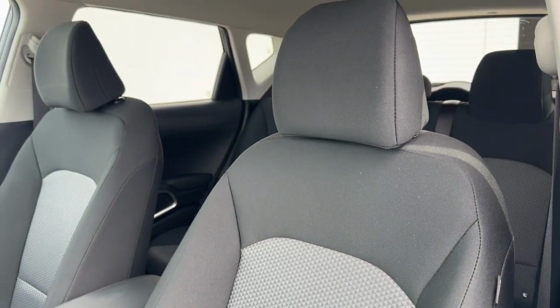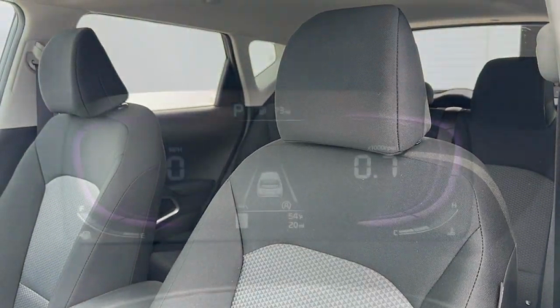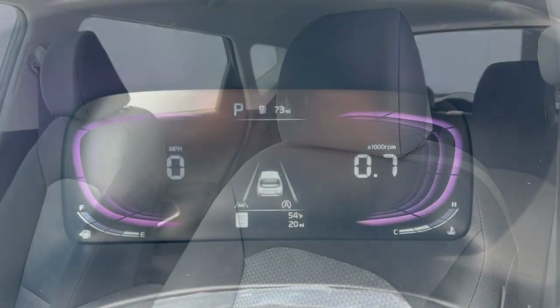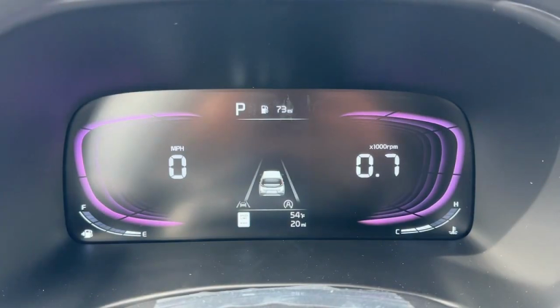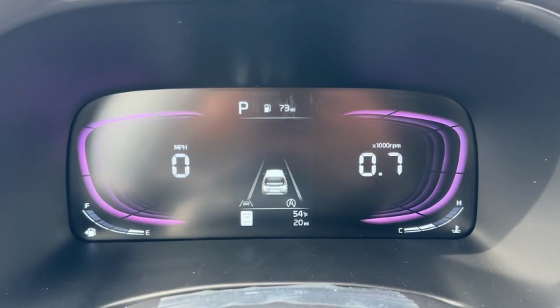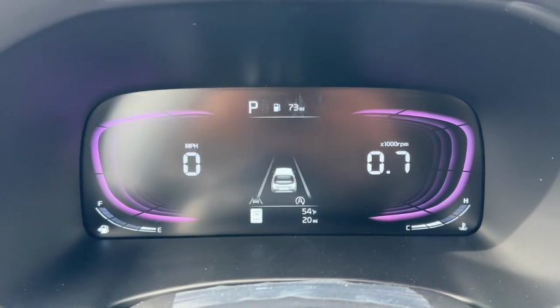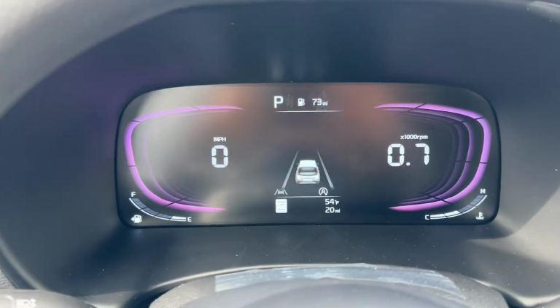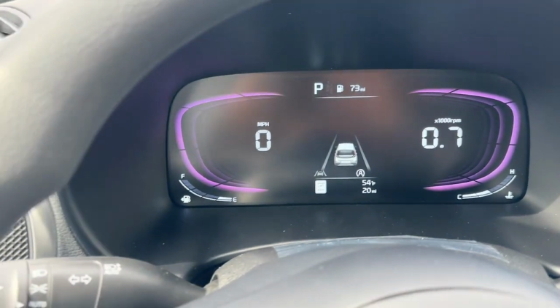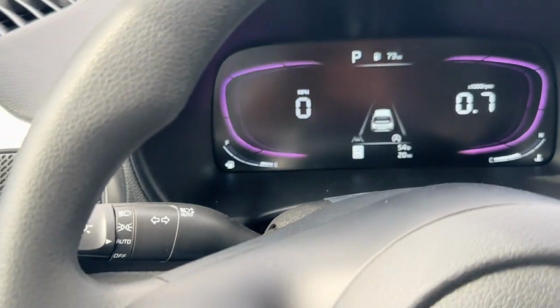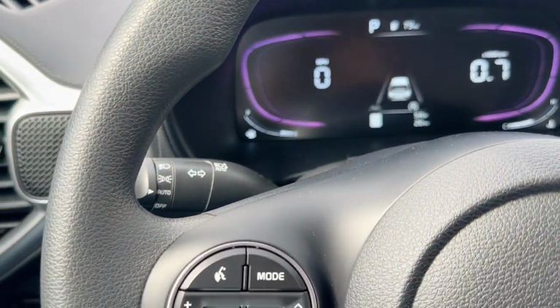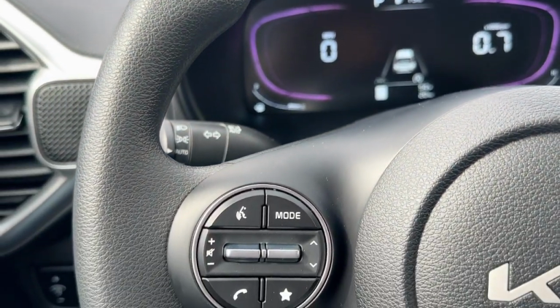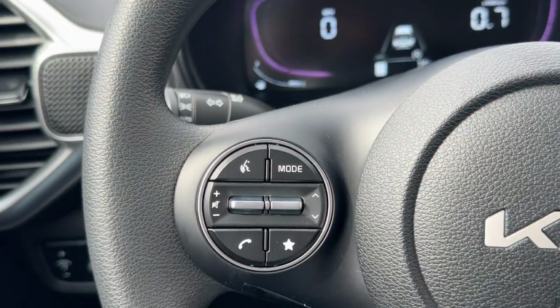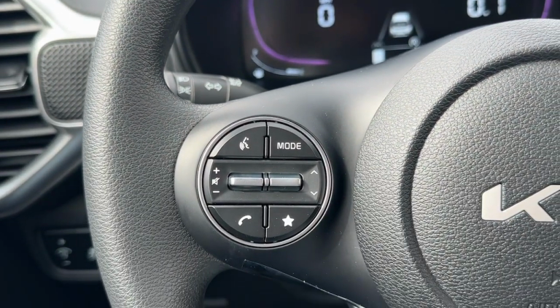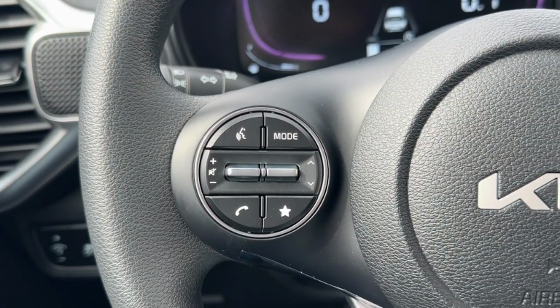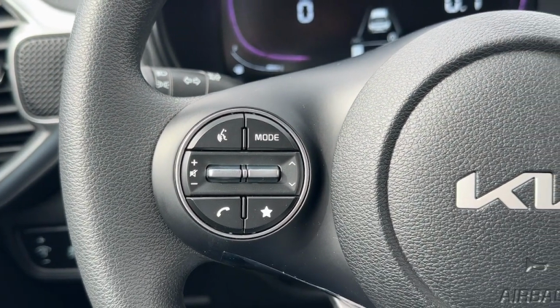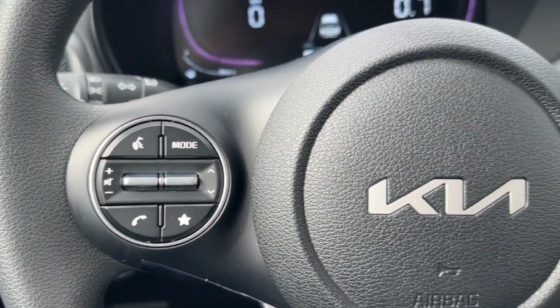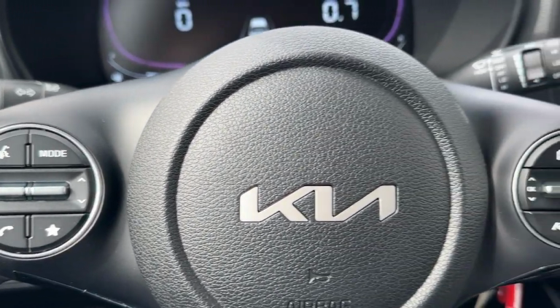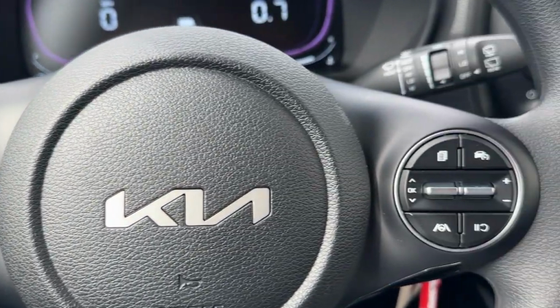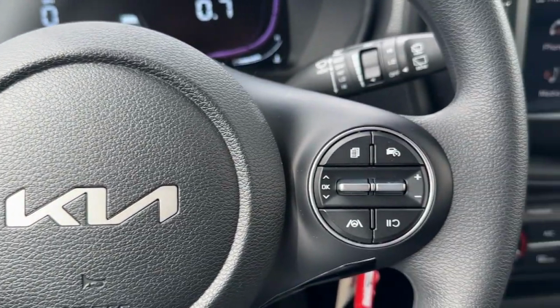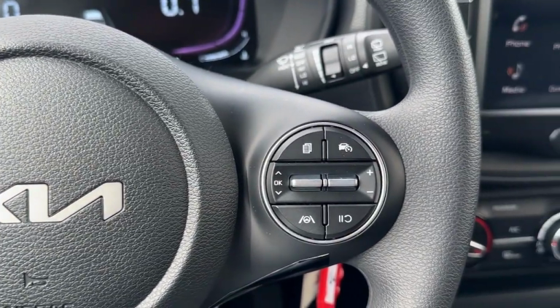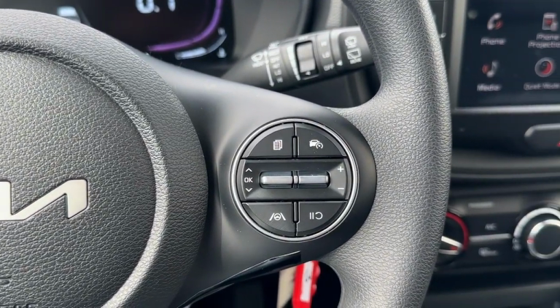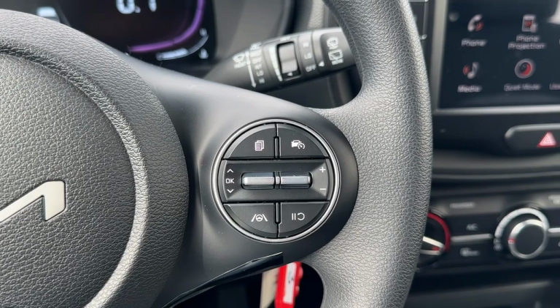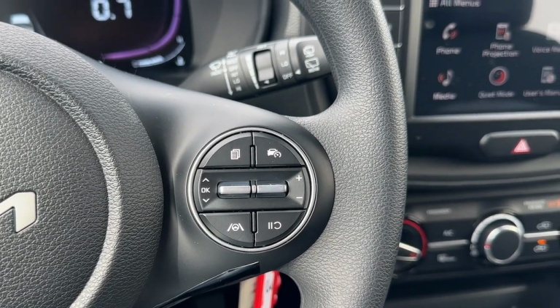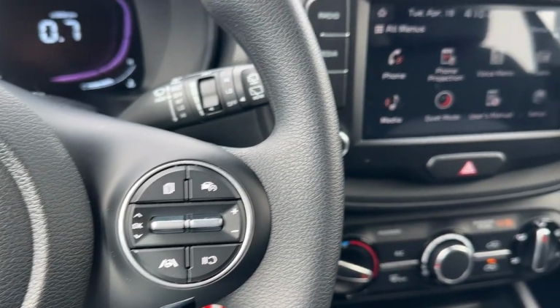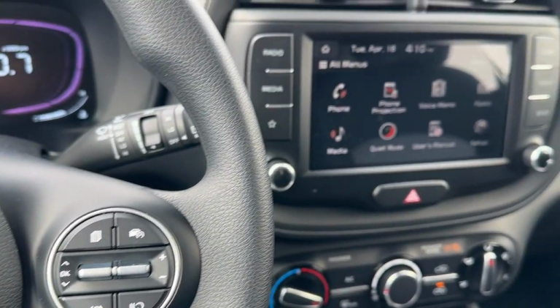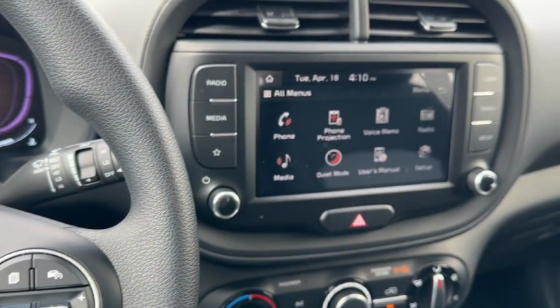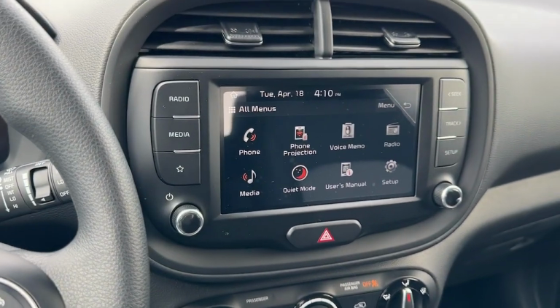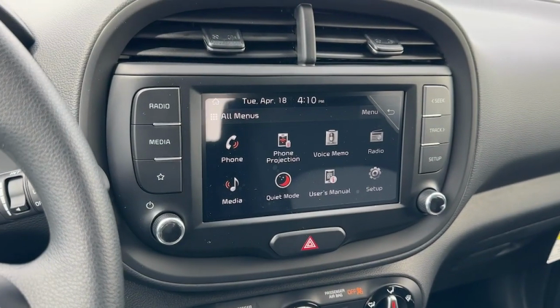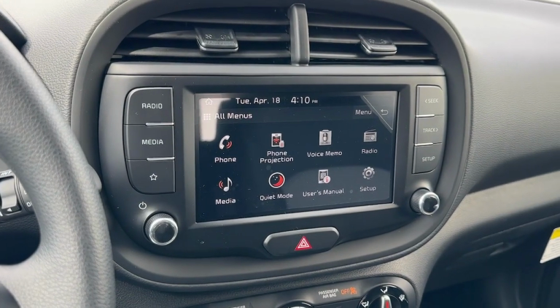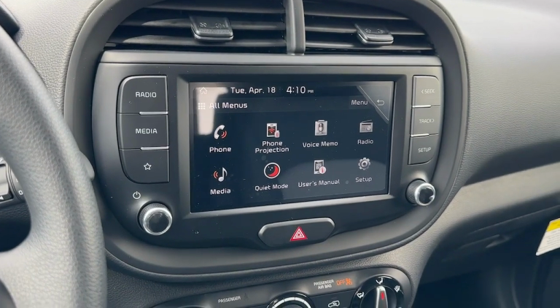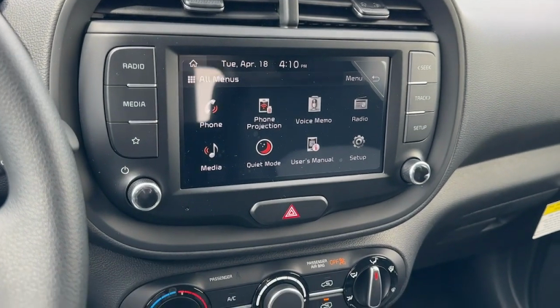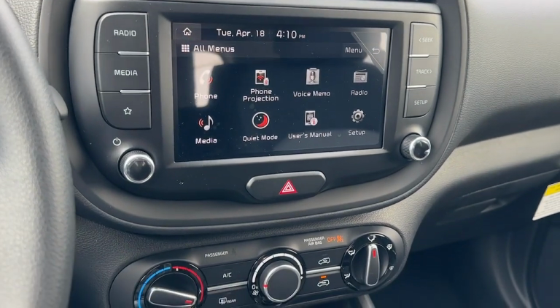Everyday practicality meets high-spirited fun in this well-equipped Soul. See for yourself when you take it out for a test drive. Our professional staff looks forward to giving you excellent service. Thank you.